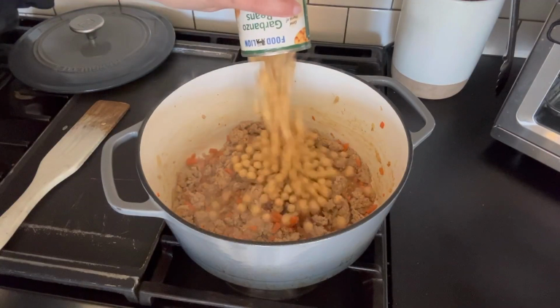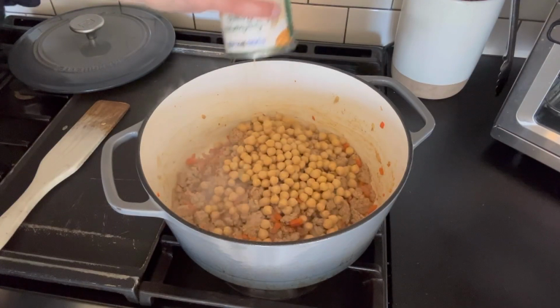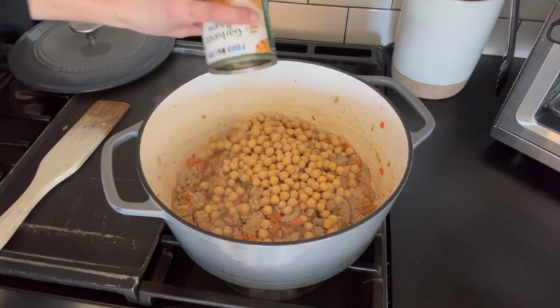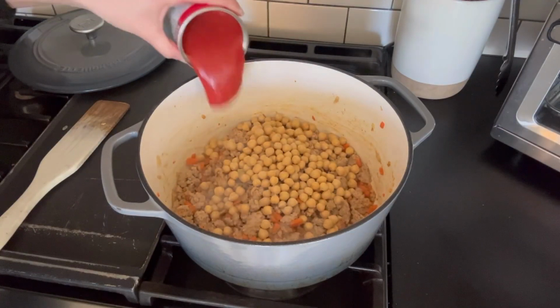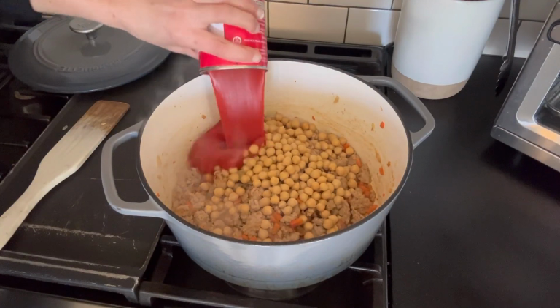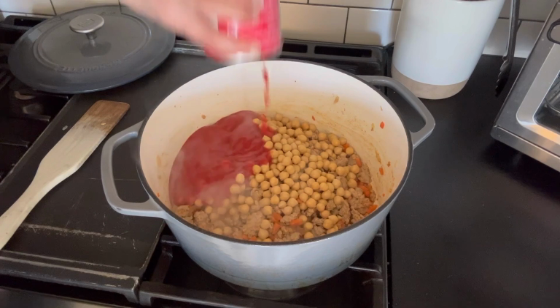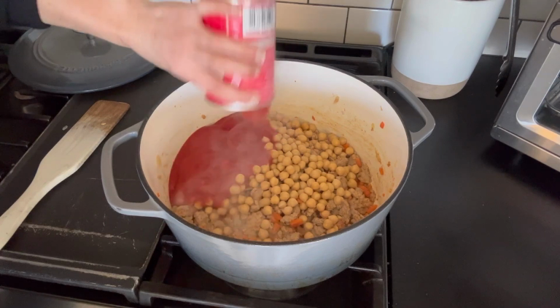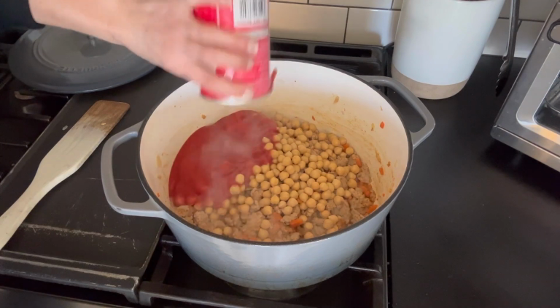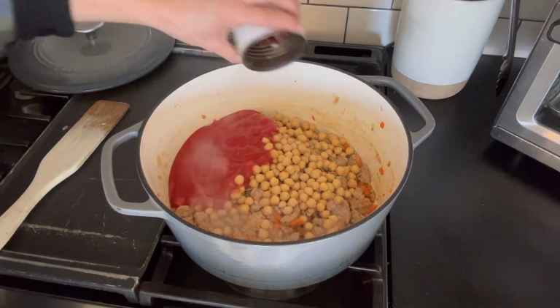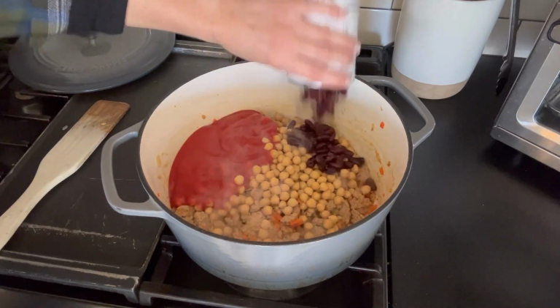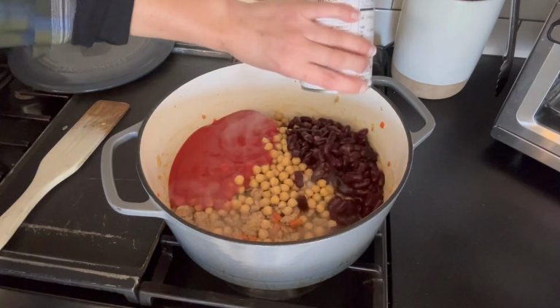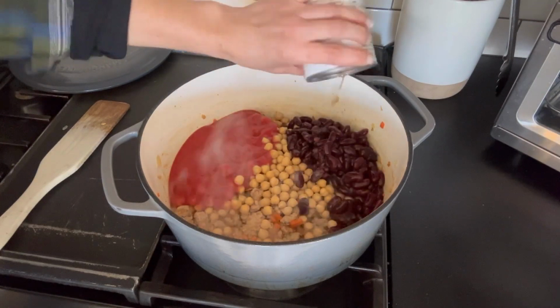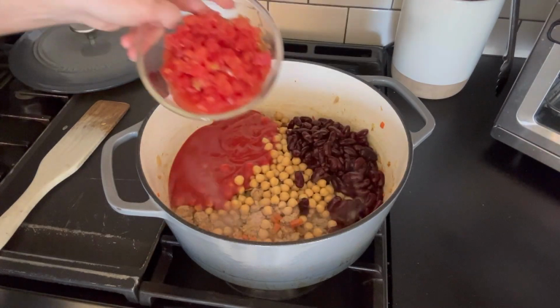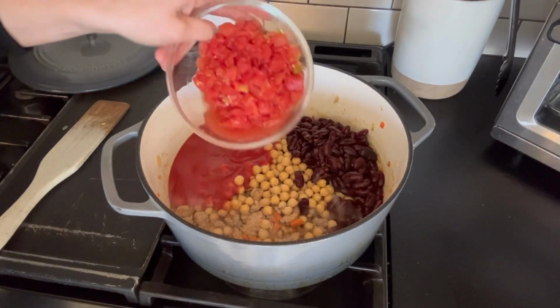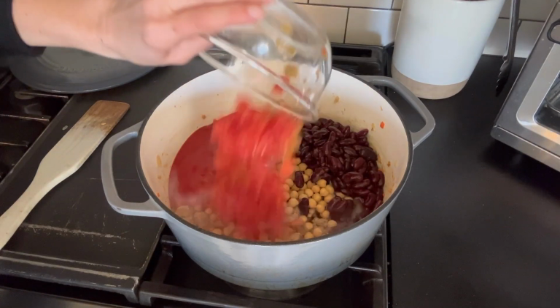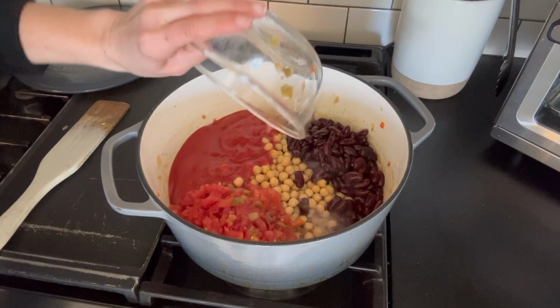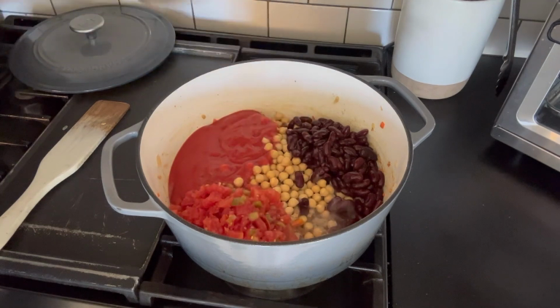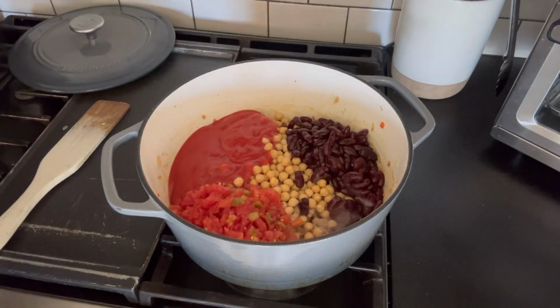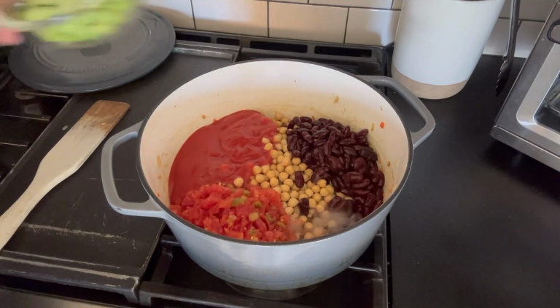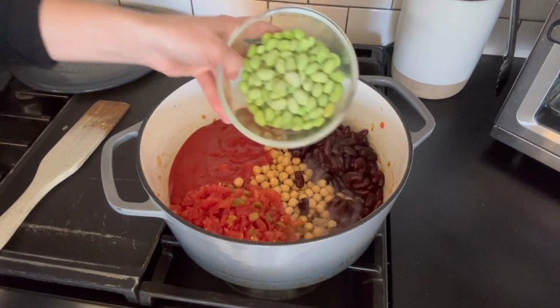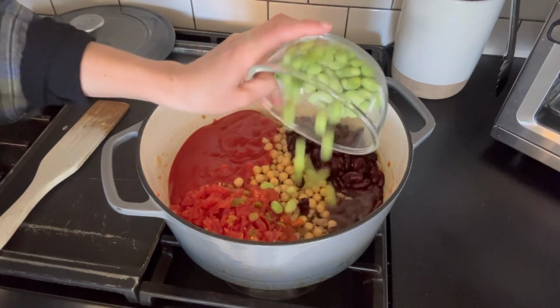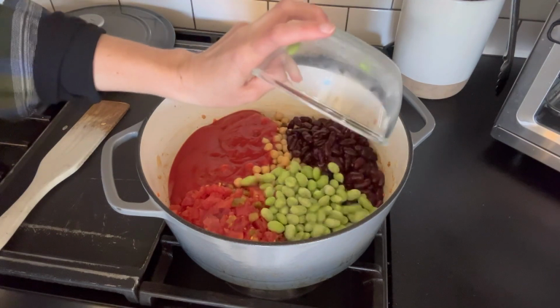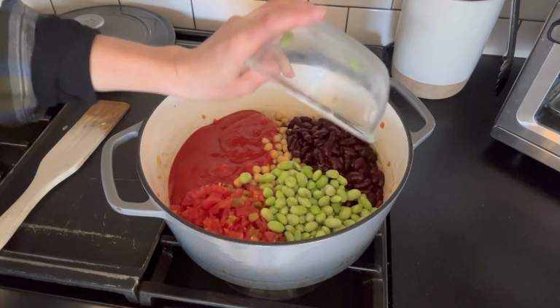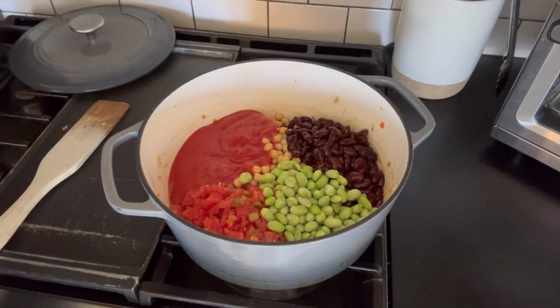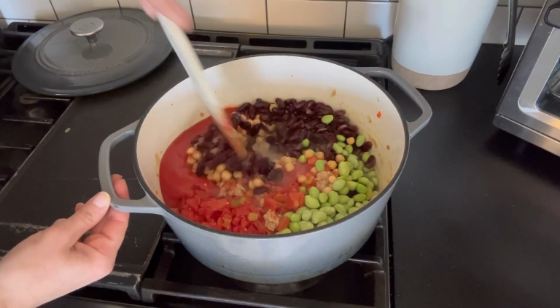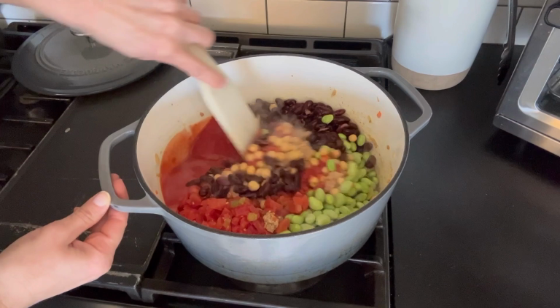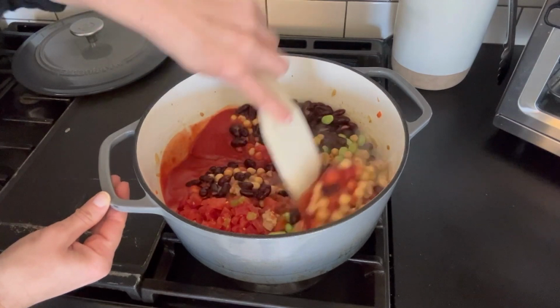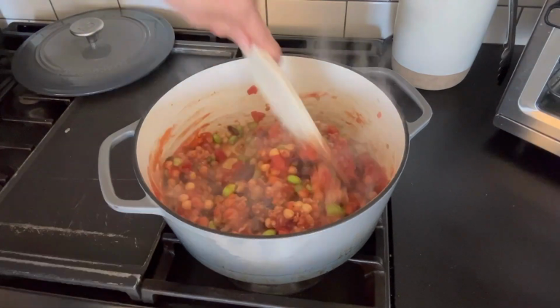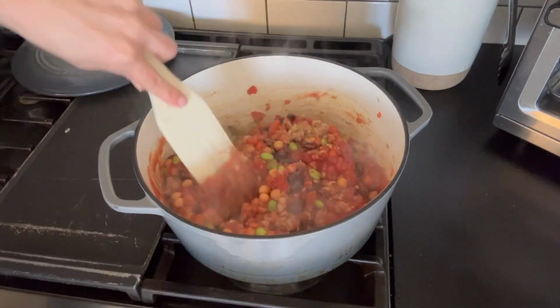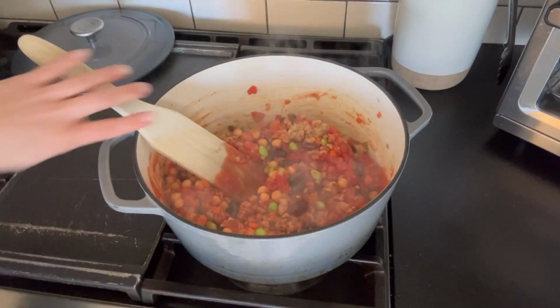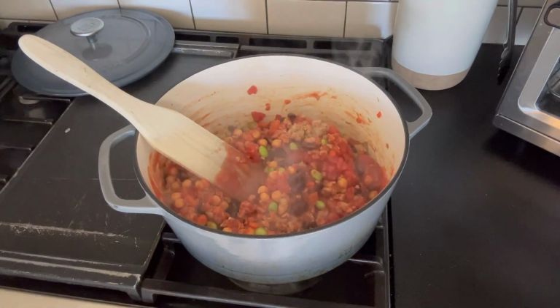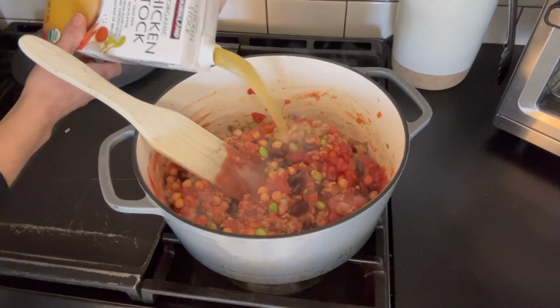Then we're going to add in garbanzo beans, tomato sauce, our kidney beans, Rotel — you can do mild, medium, or spicy here — and then your shelled edamame. Stir this up, then pour in your chicken stock.